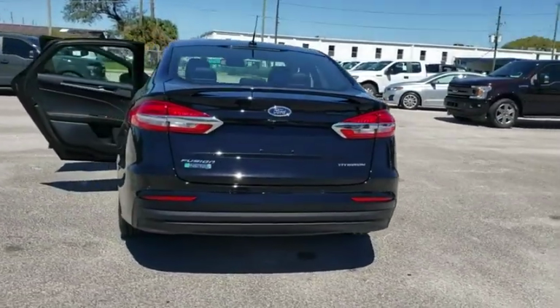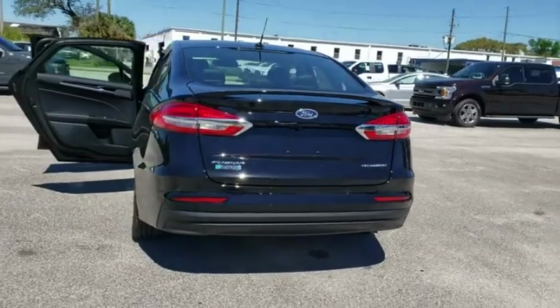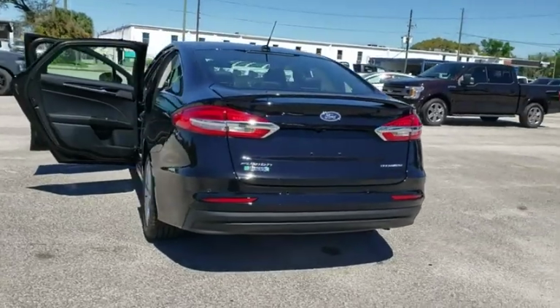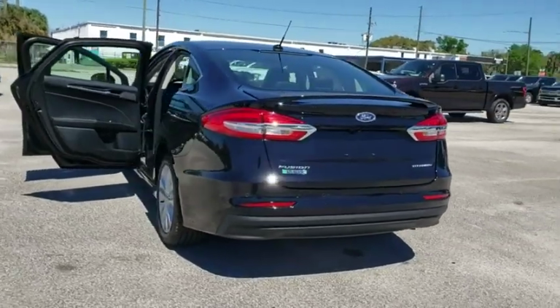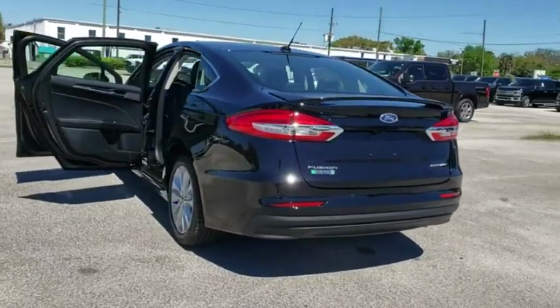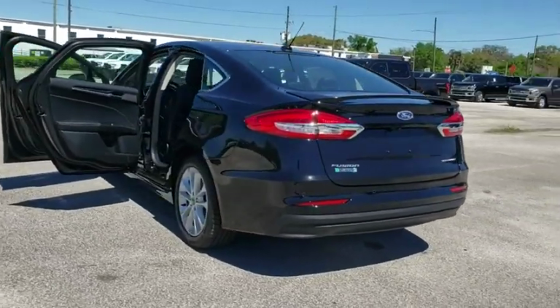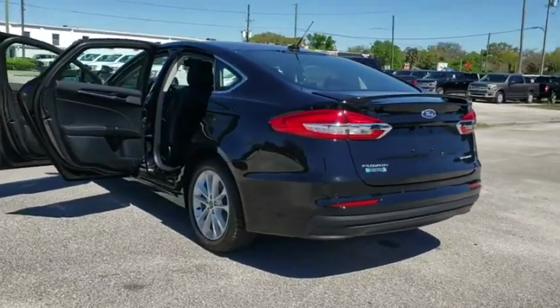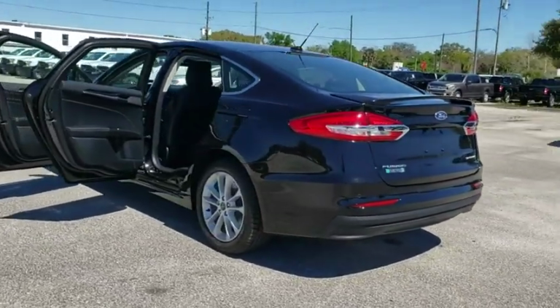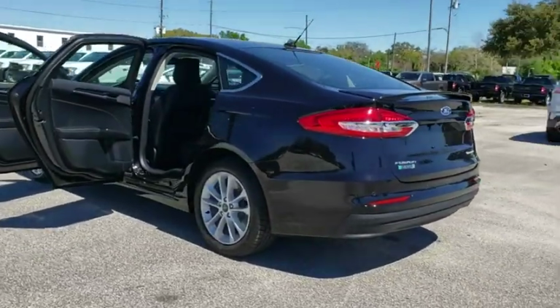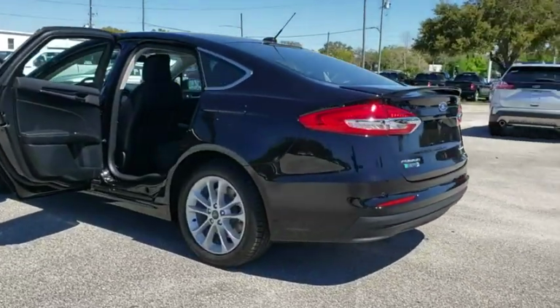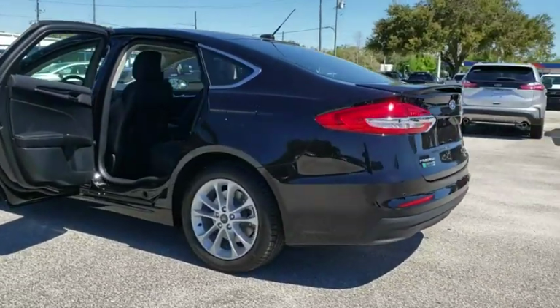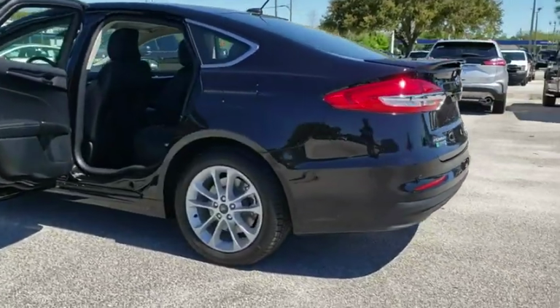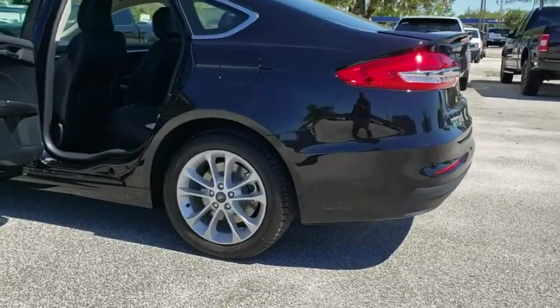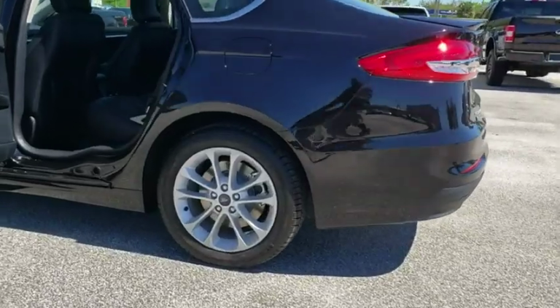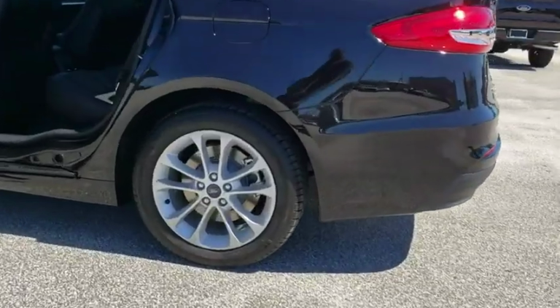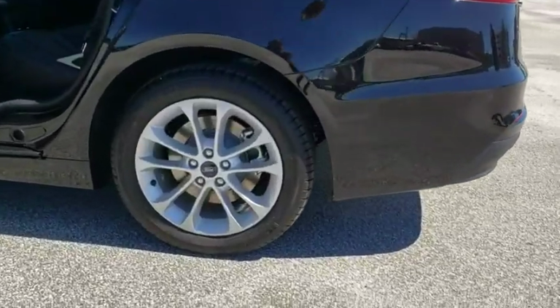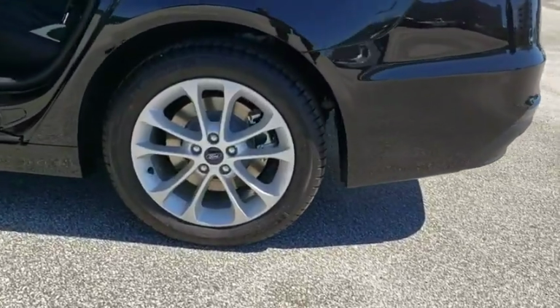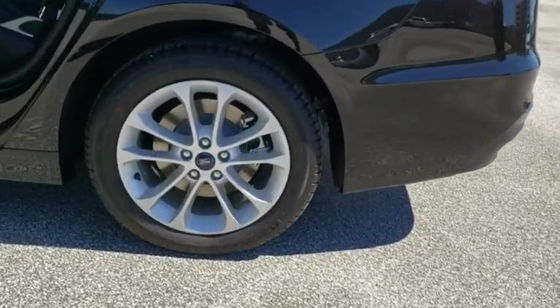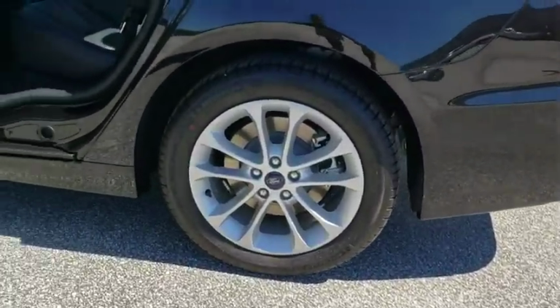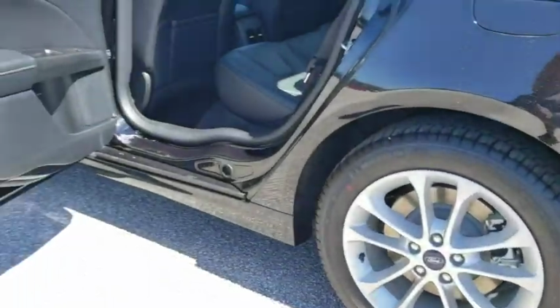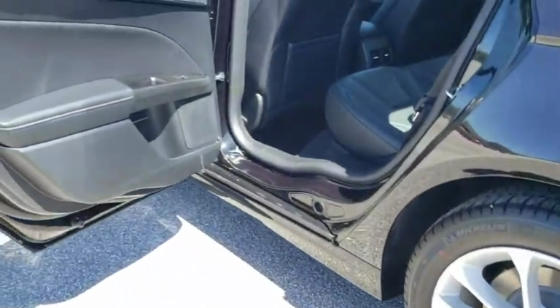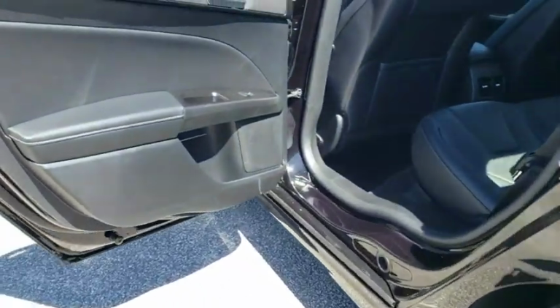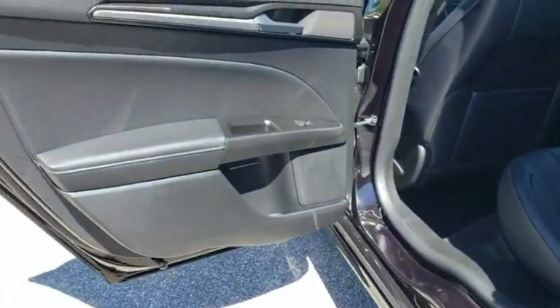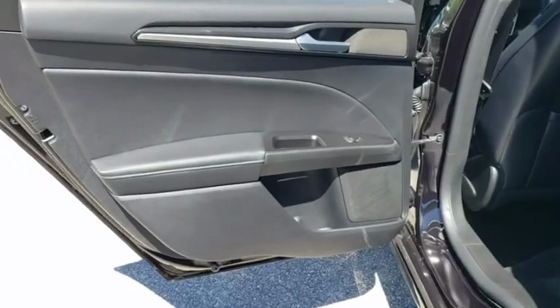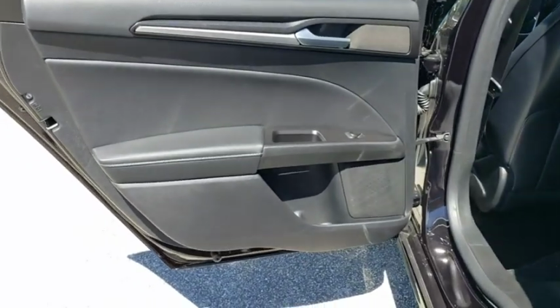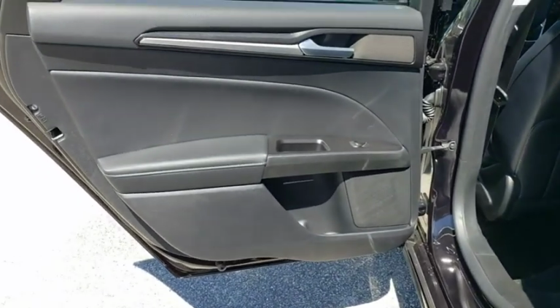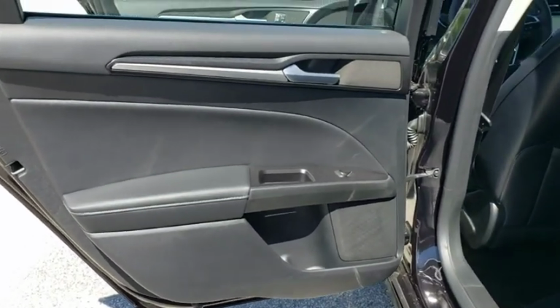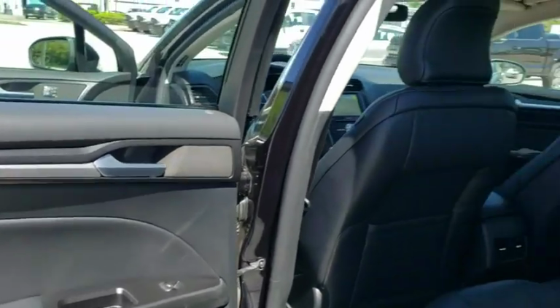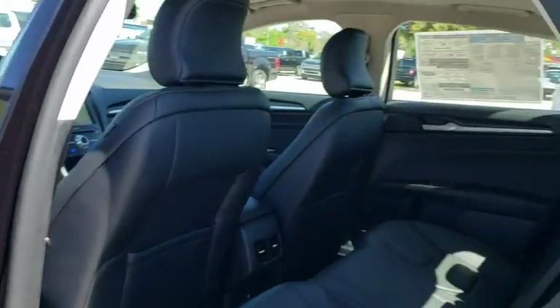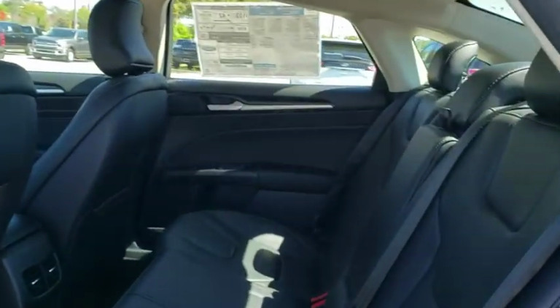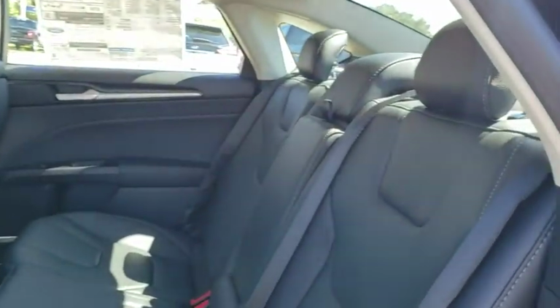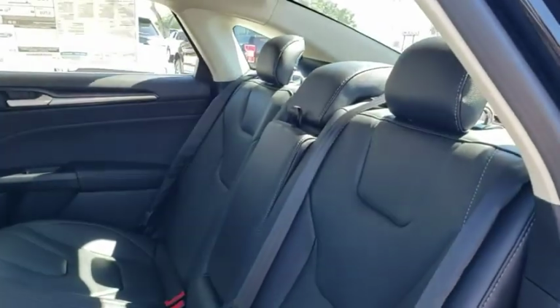Here are some of this vehicle's great options: power passenger seat, traction control, navigation system, dual airbags, power steering, four-wheel disc brakes, universal garage door opener, electronic stability control, rear window defroster.